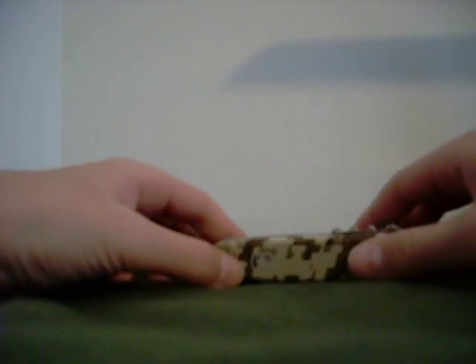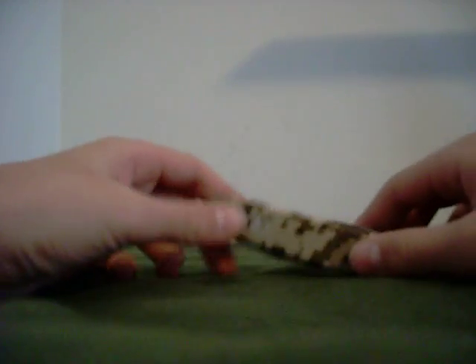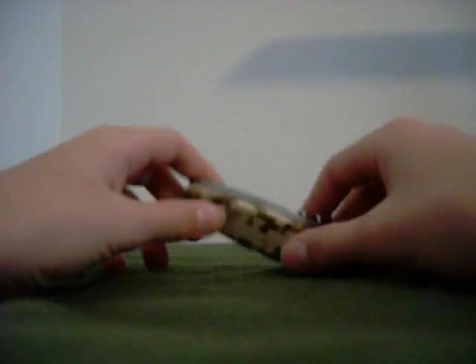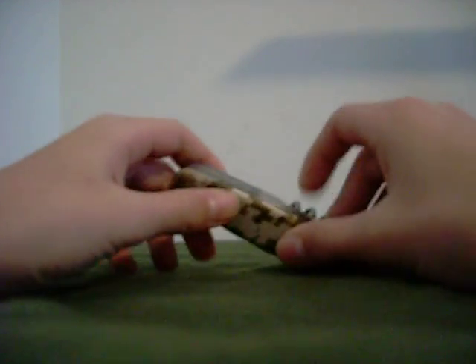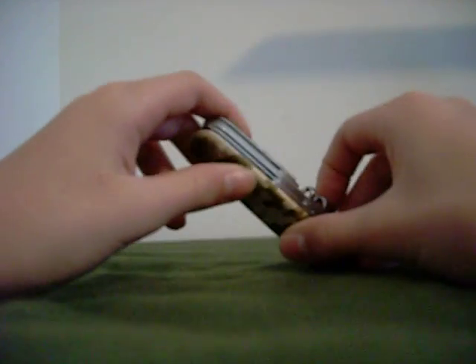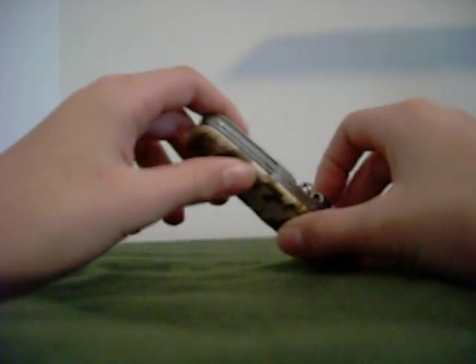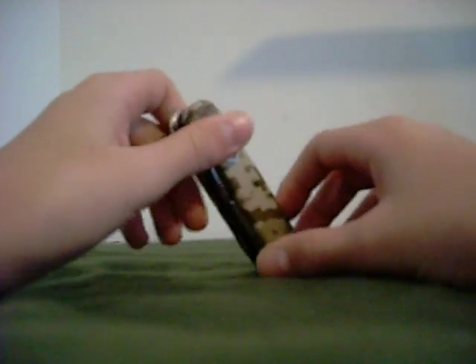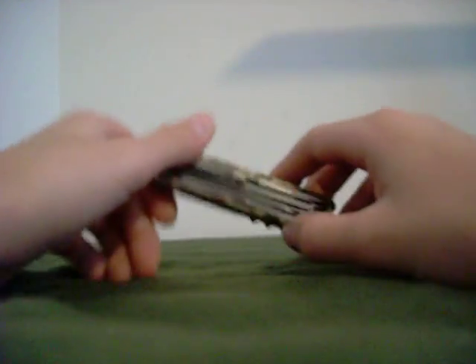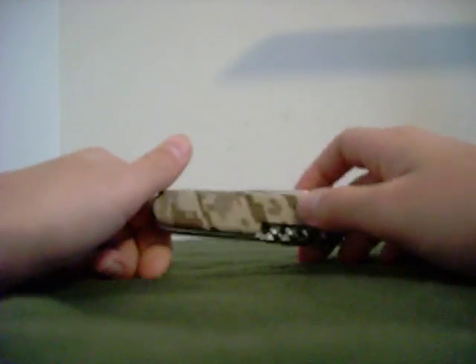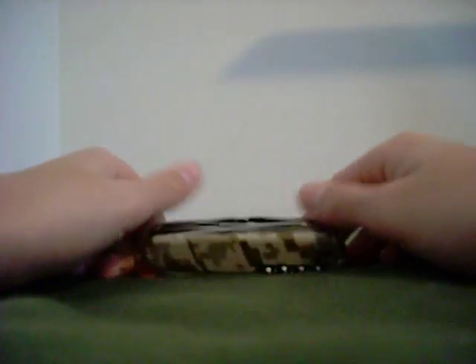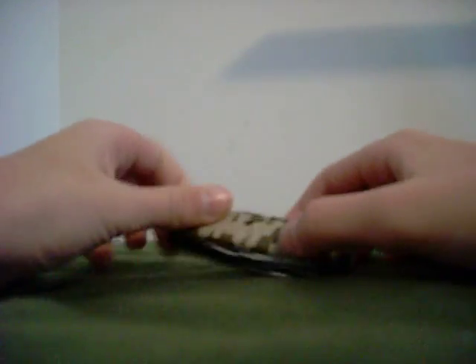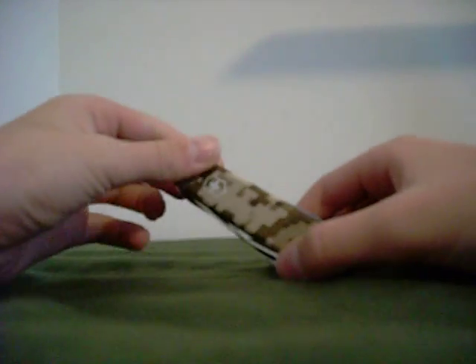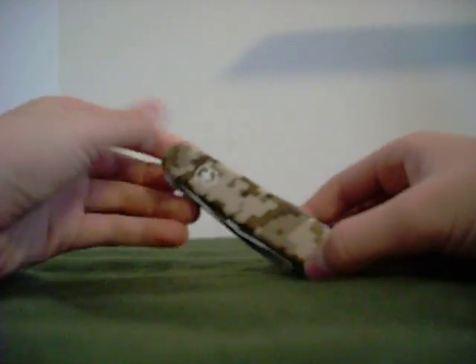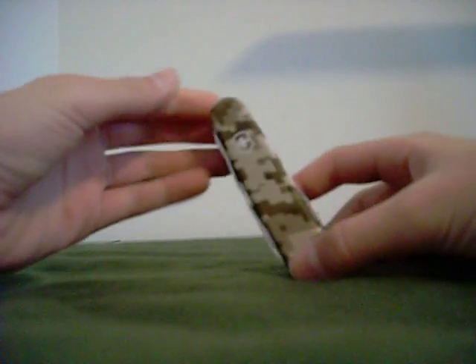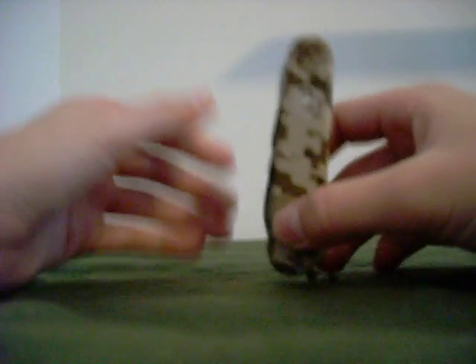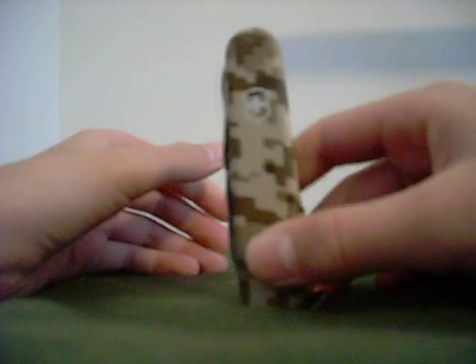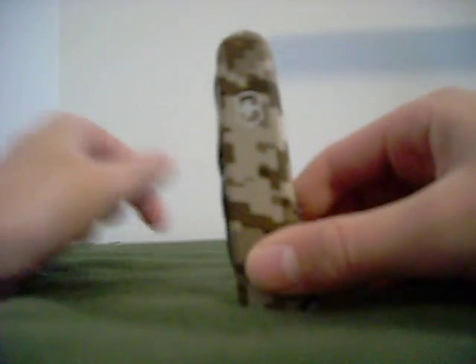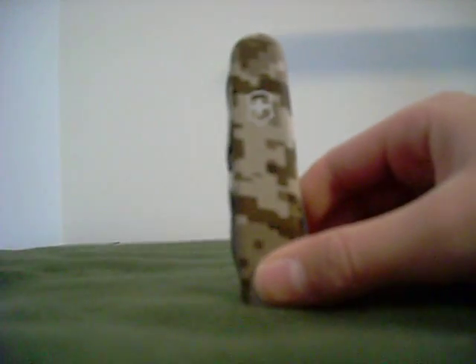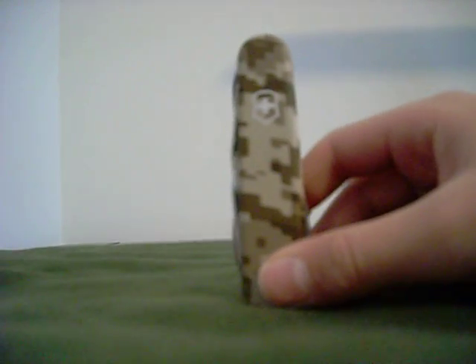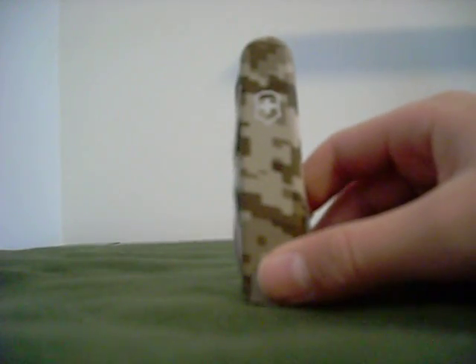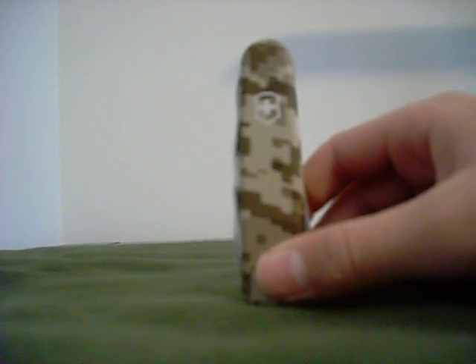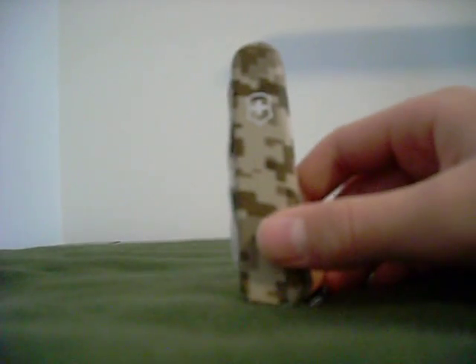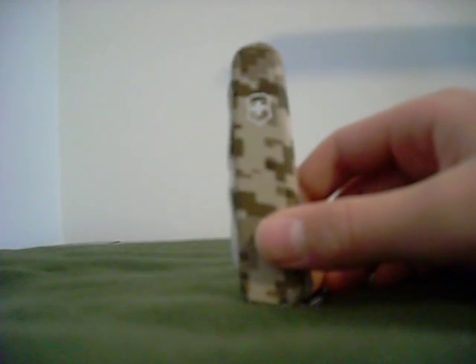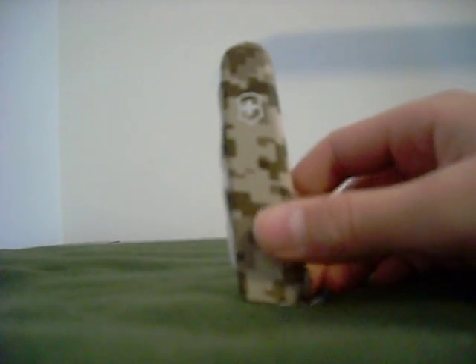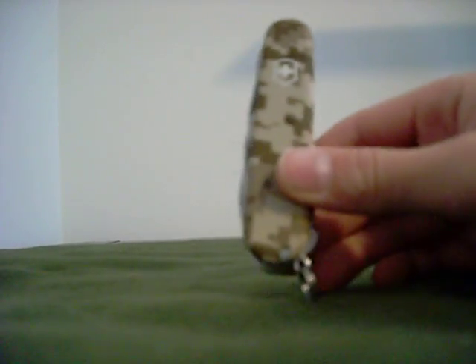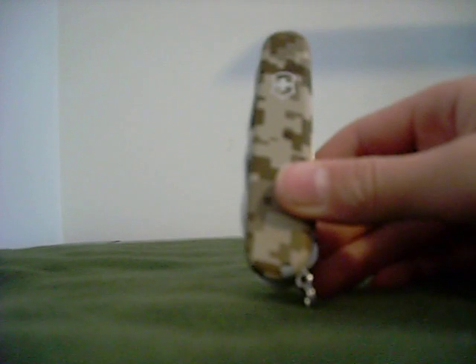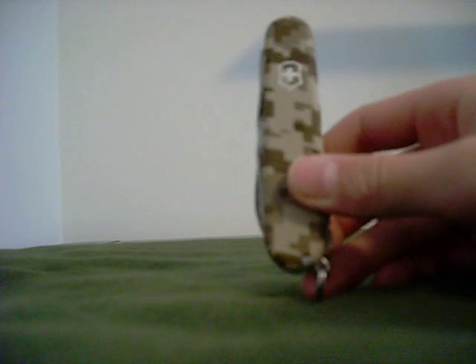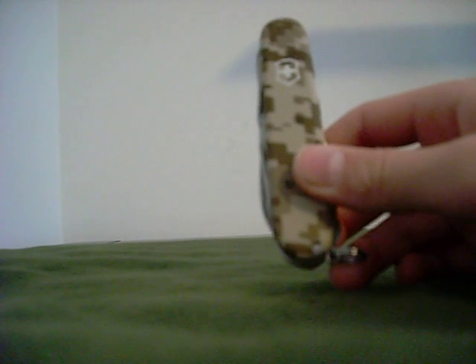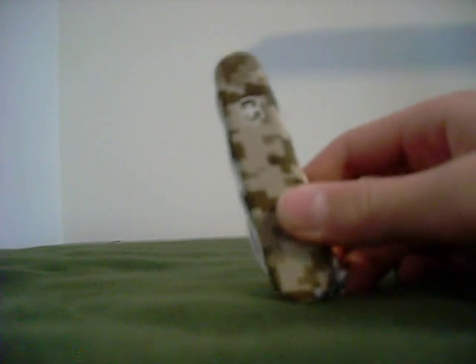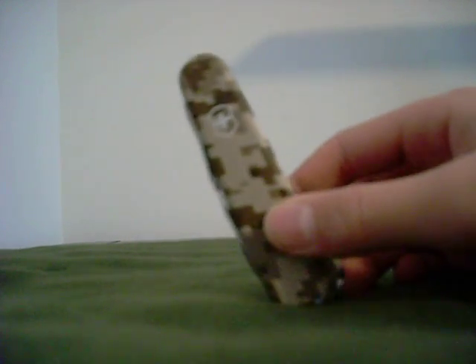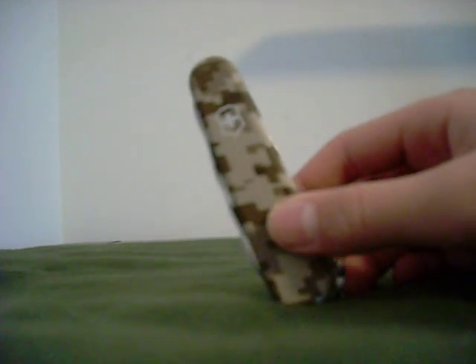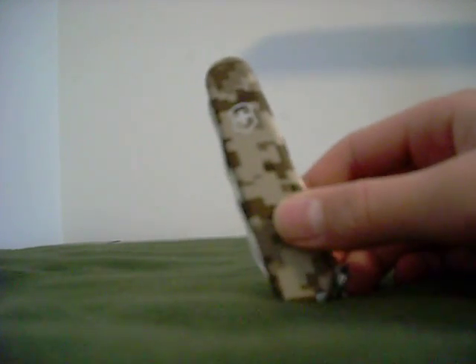Hey guys, I've got another knife video coming at you, and this is the 2011 DigiCamo Victorinox Huntsman, and this is an awesome knife.